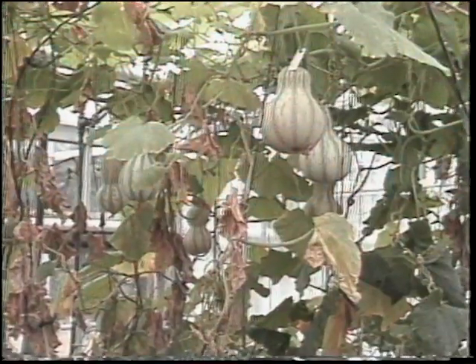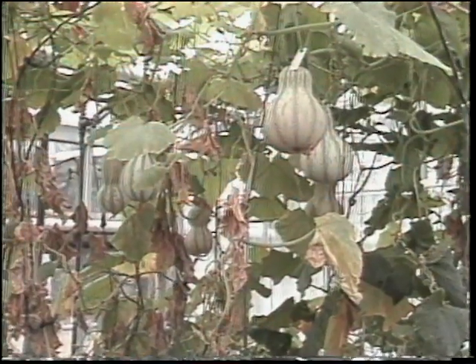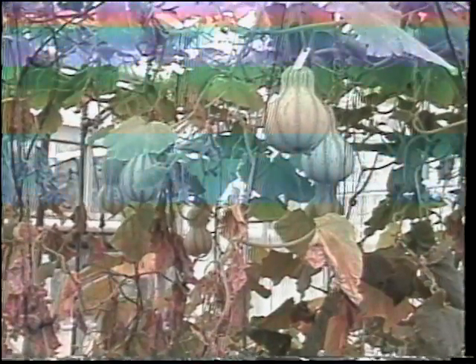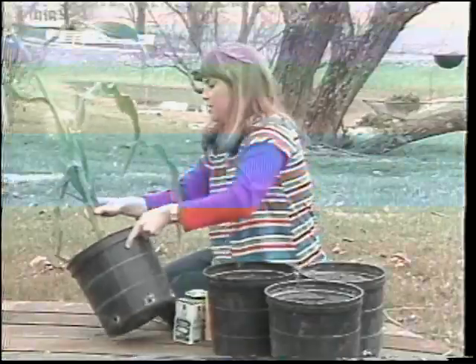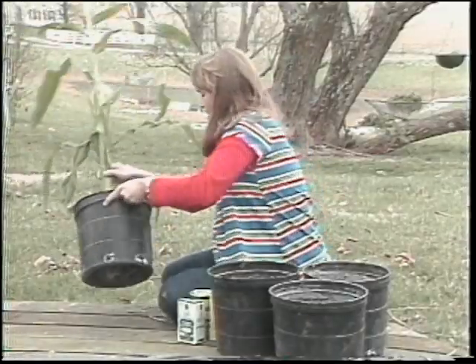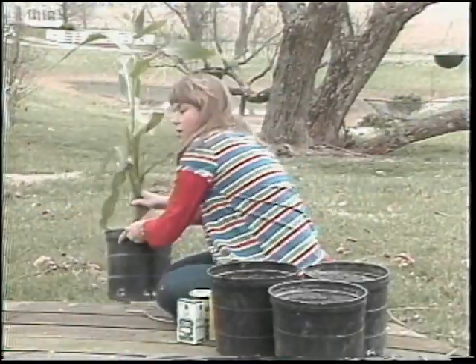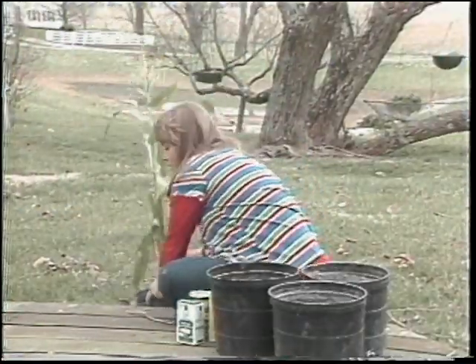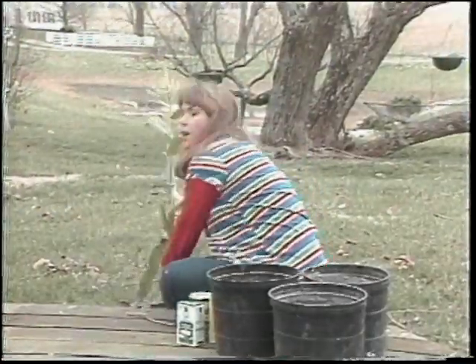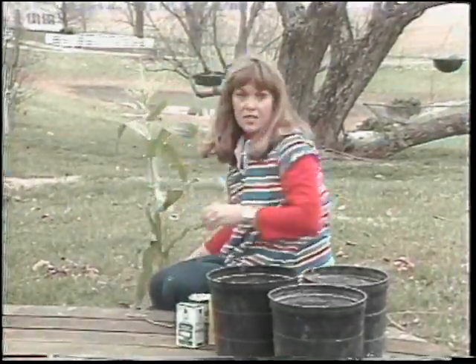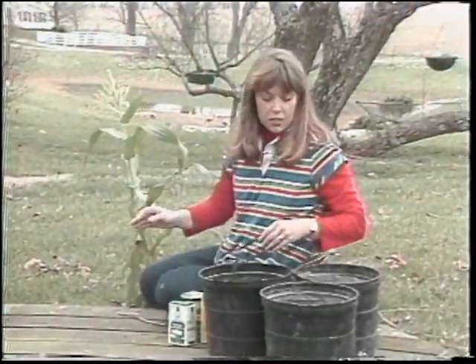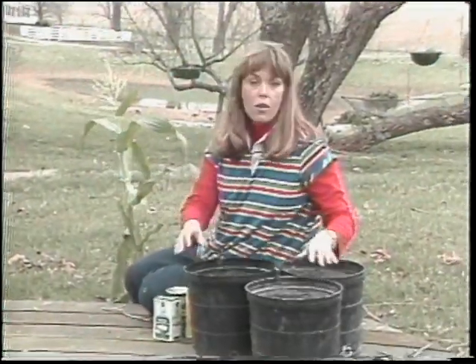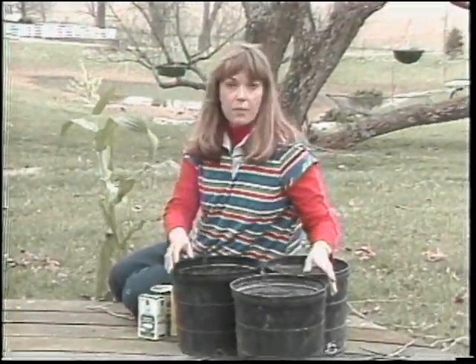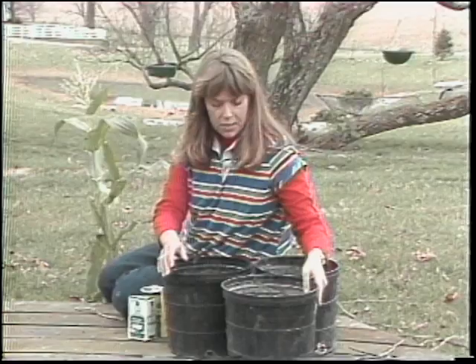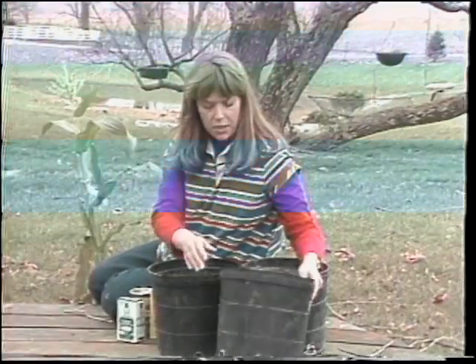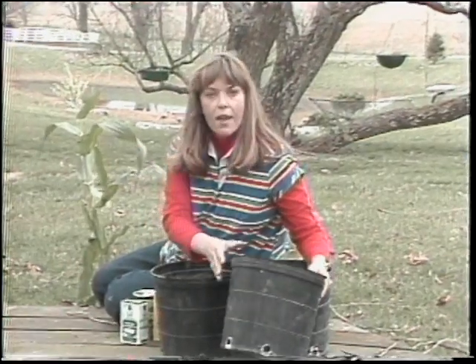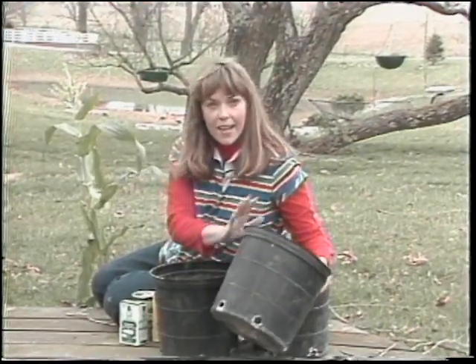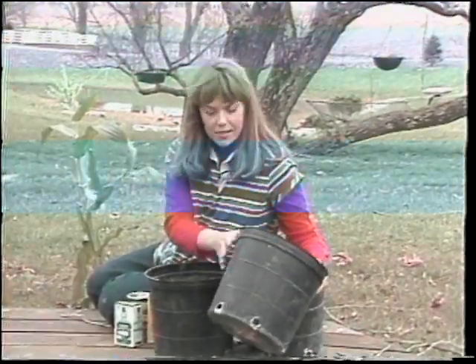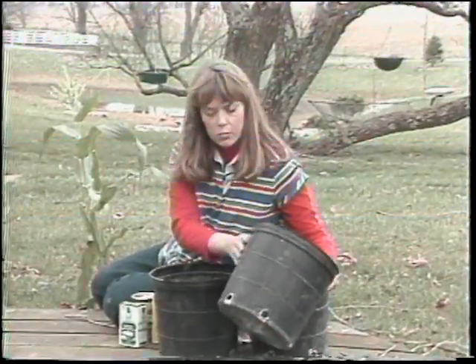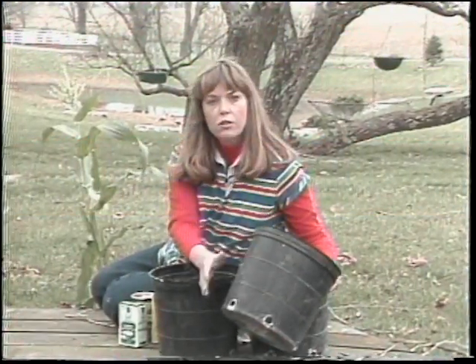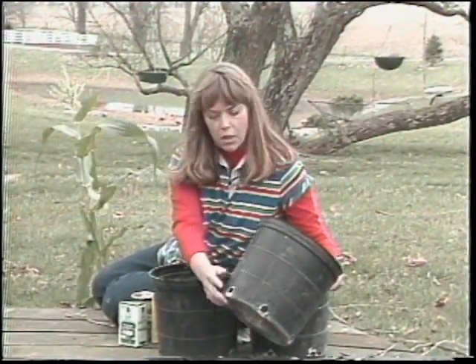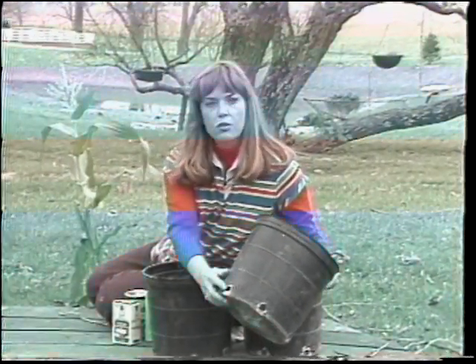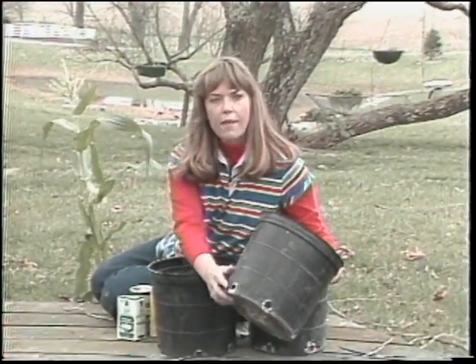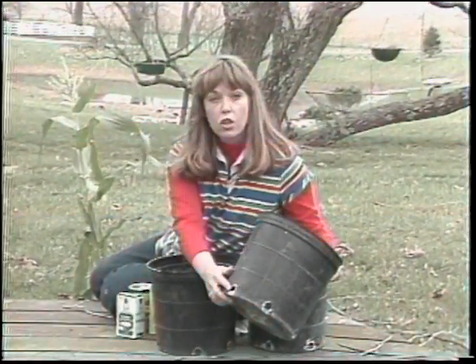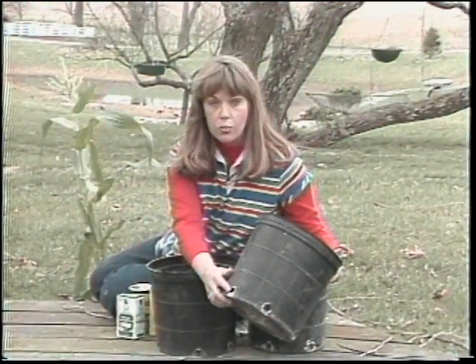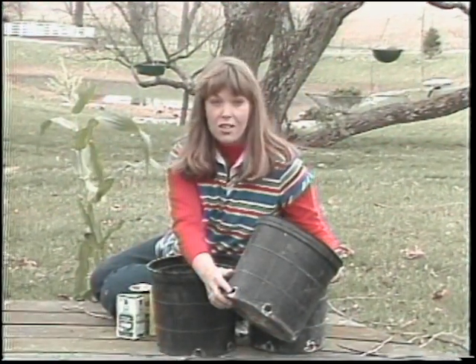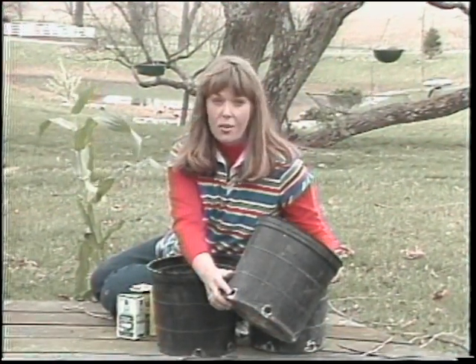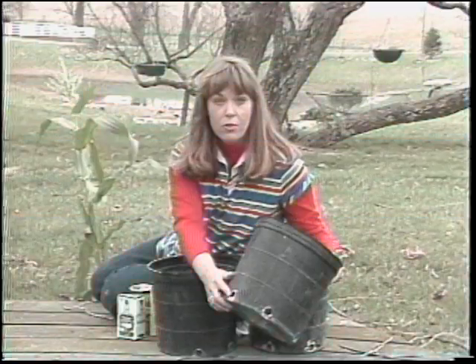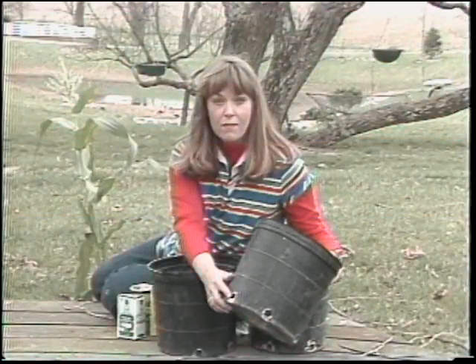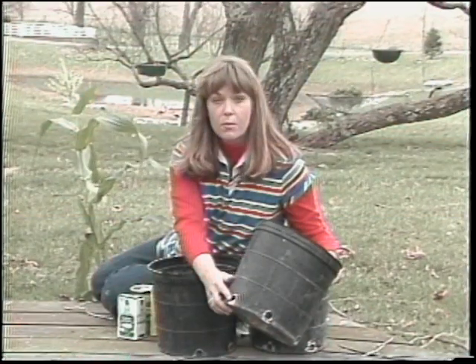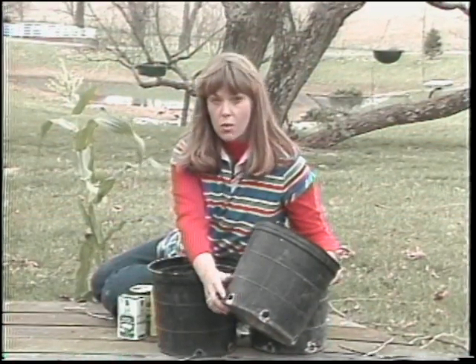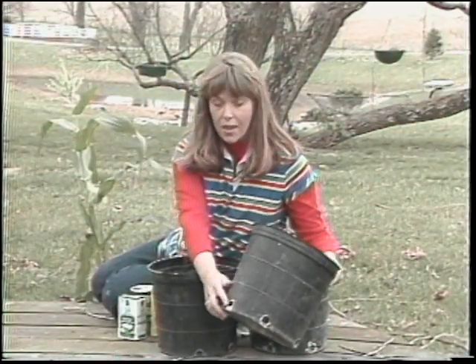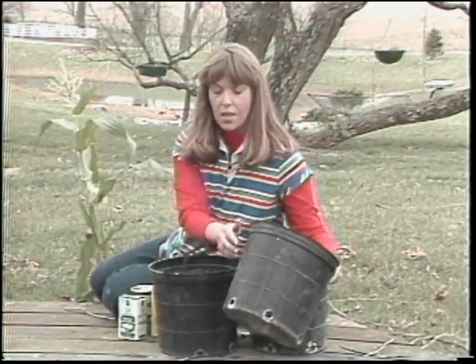Now let me give you an idea of some of the things we're going to need to be successful in growing these plants in a container. Any container will do as long as you have good drainage and you have the right volume of soil in that container.